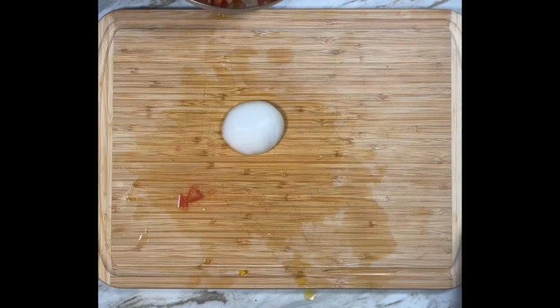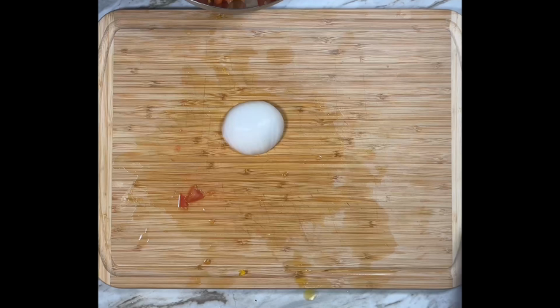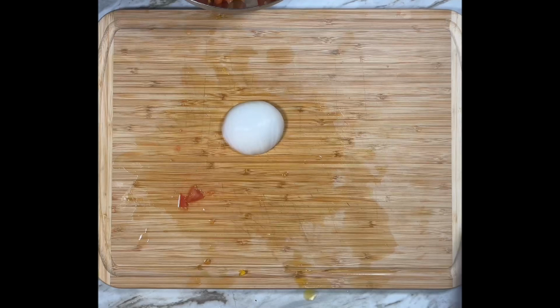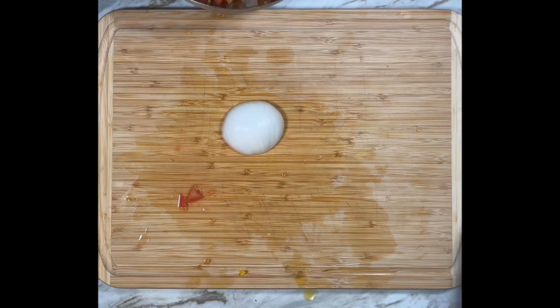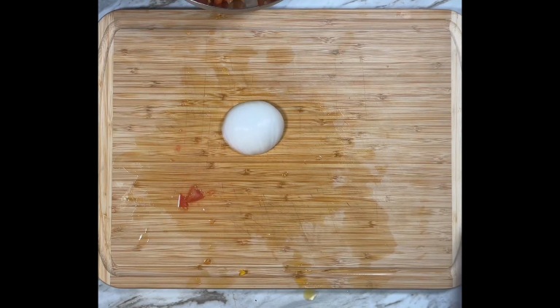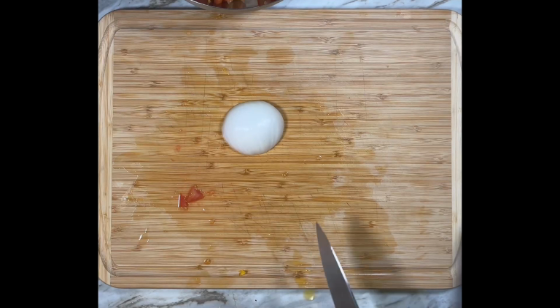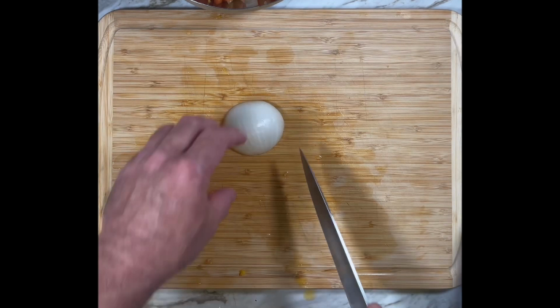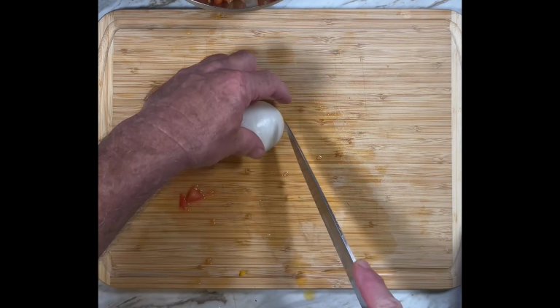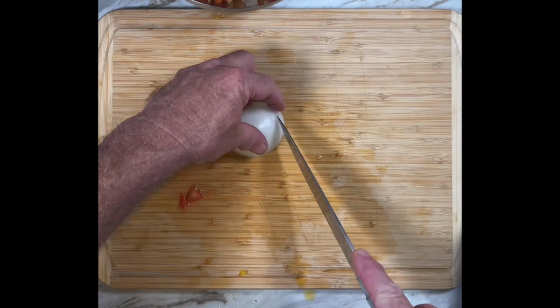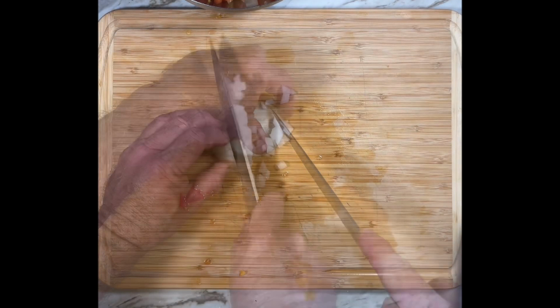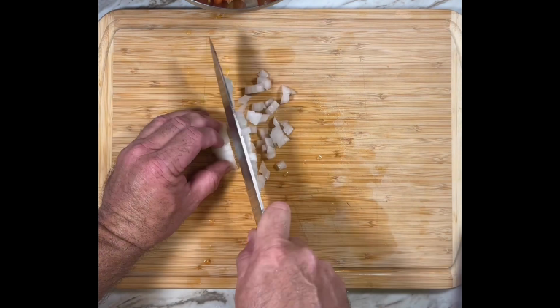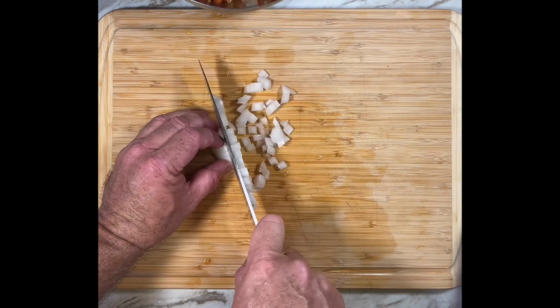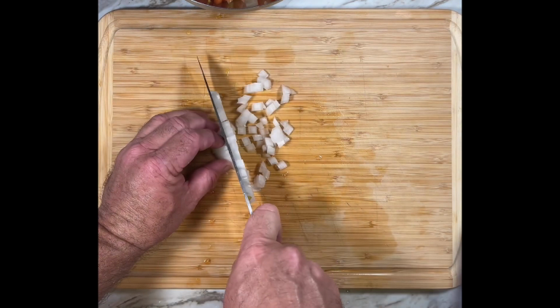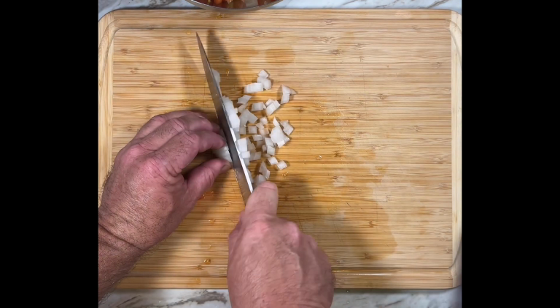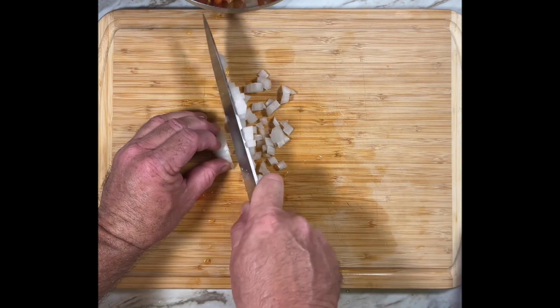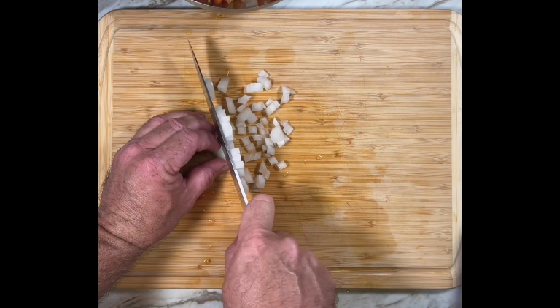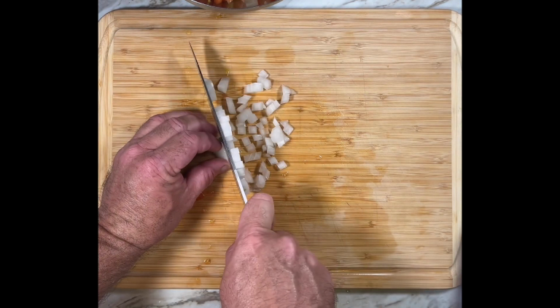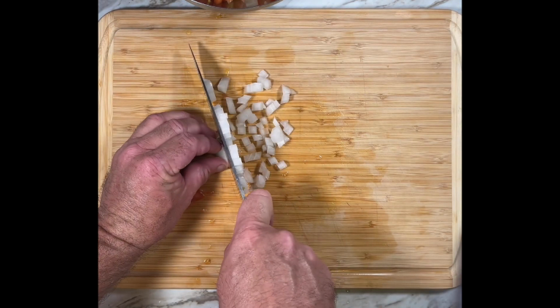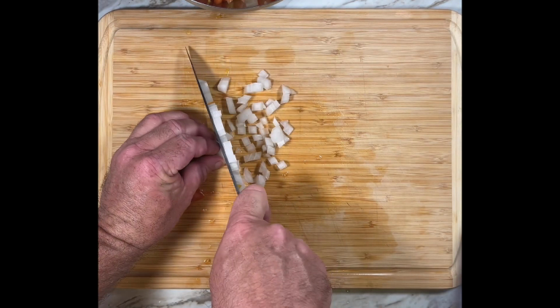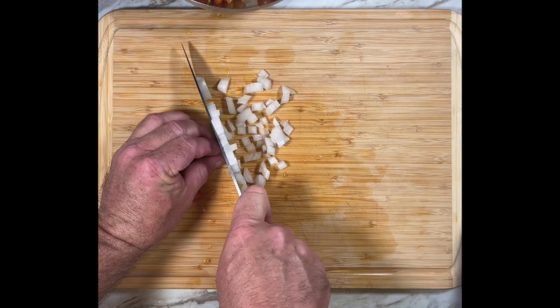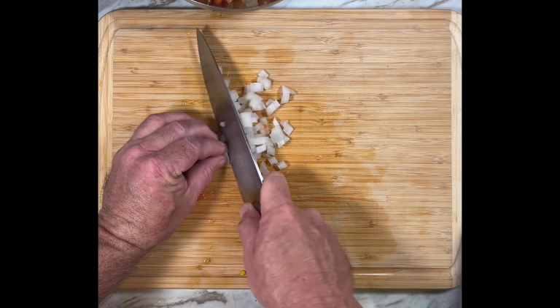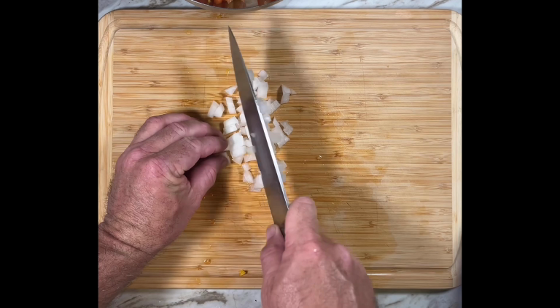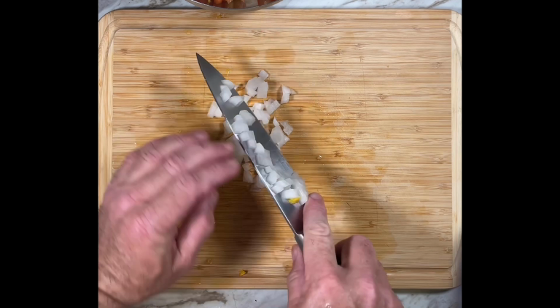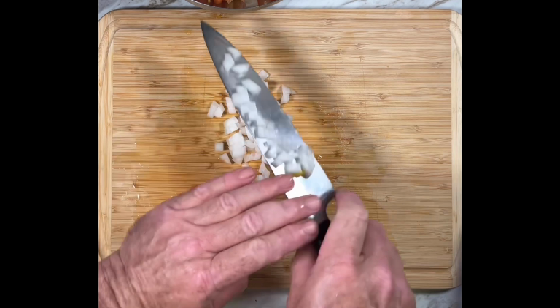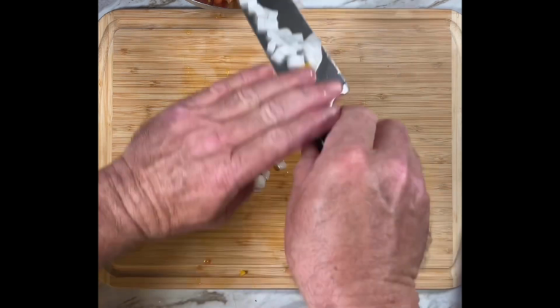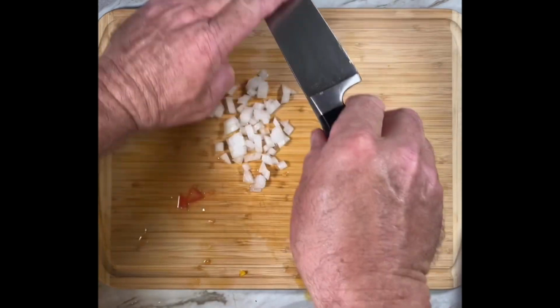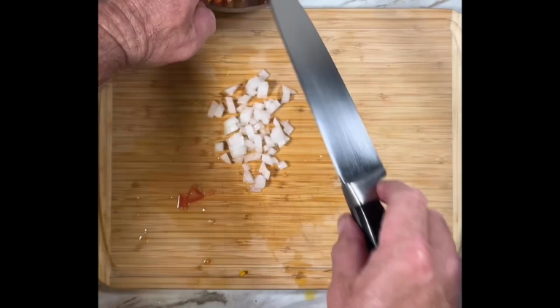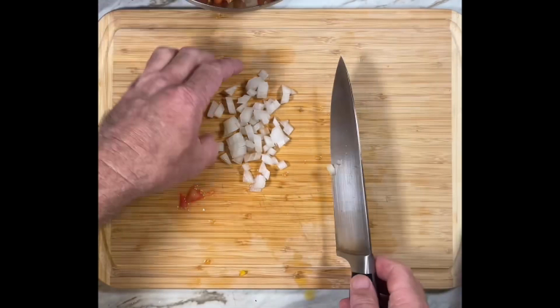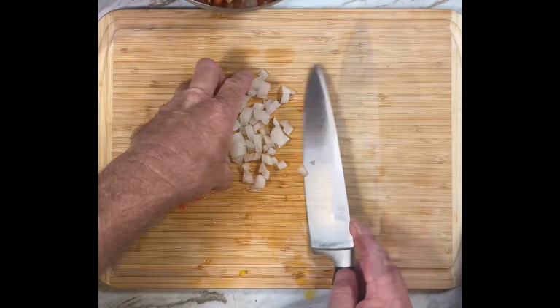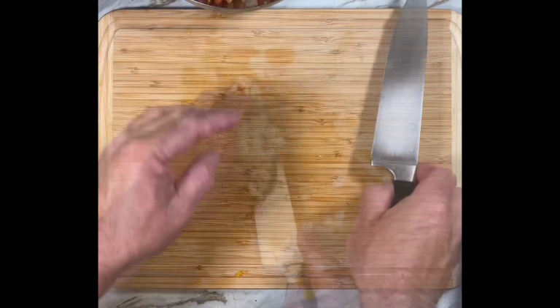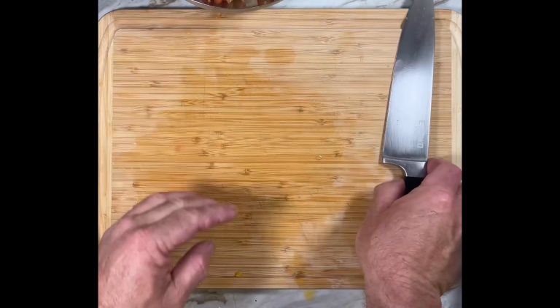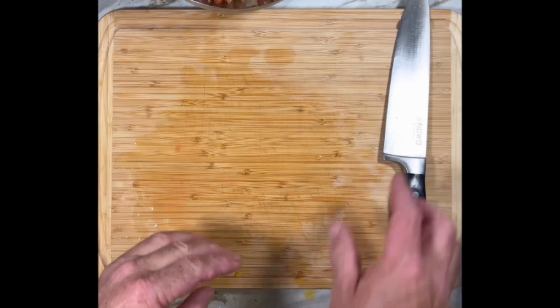Moving on to the onion. I'm only using a third of a medium sized onion, diced really fine. It can get overpowering really quickly.